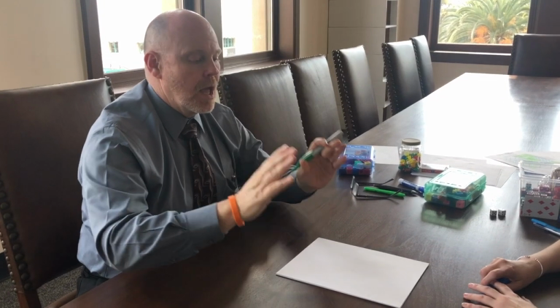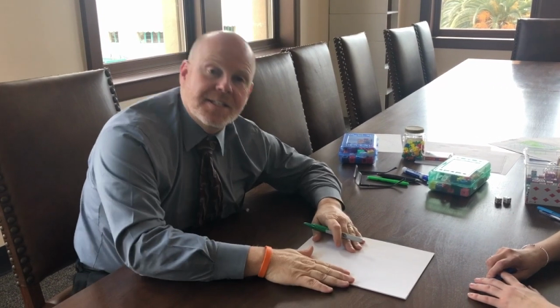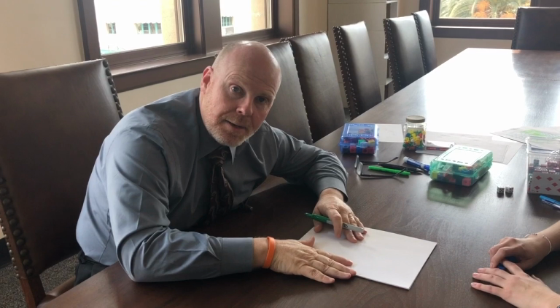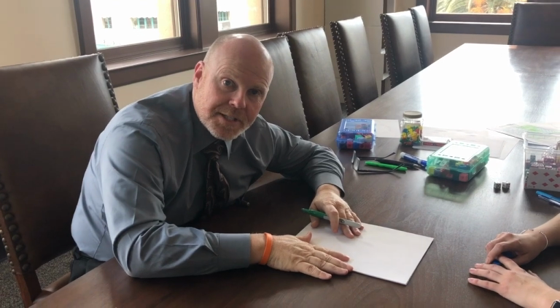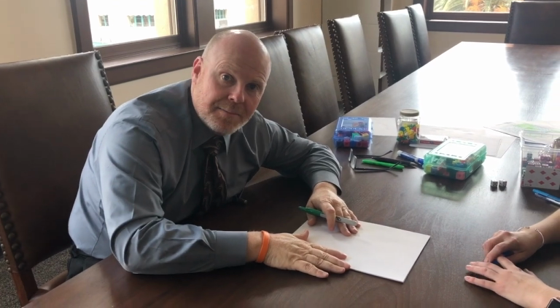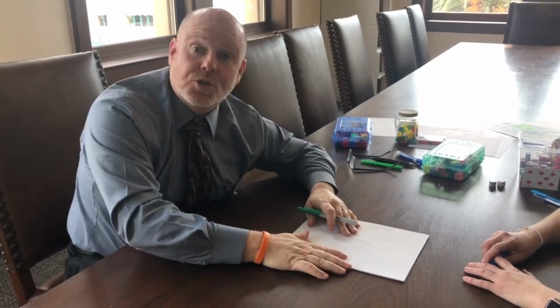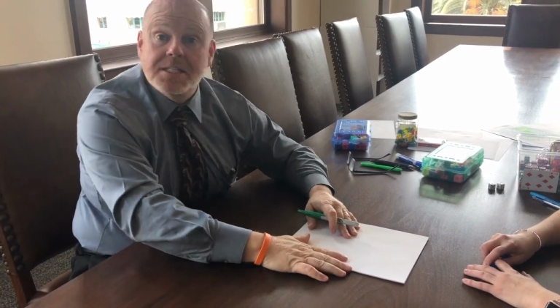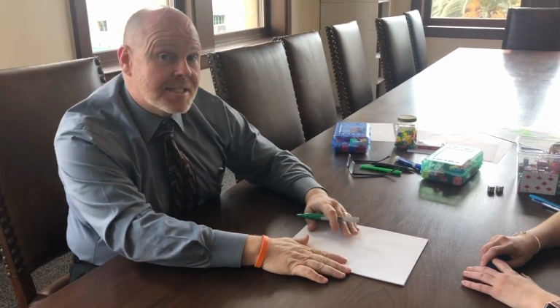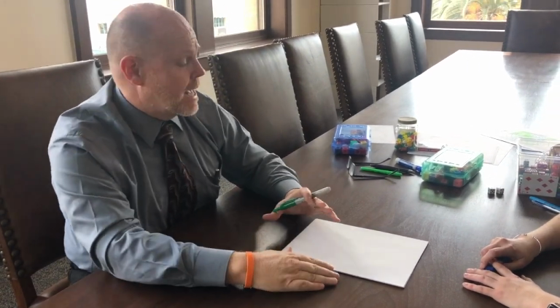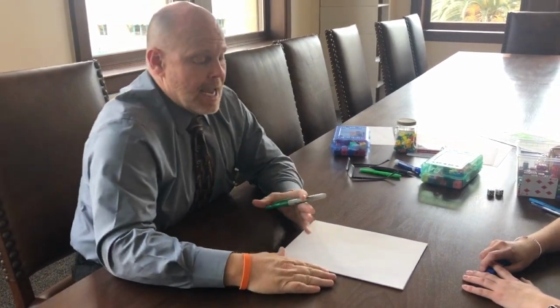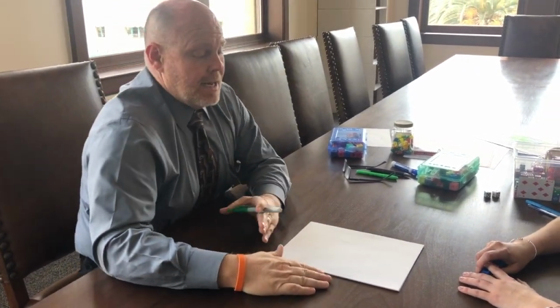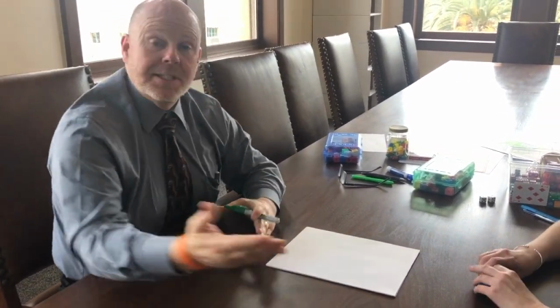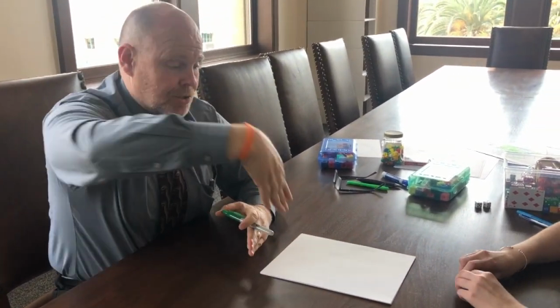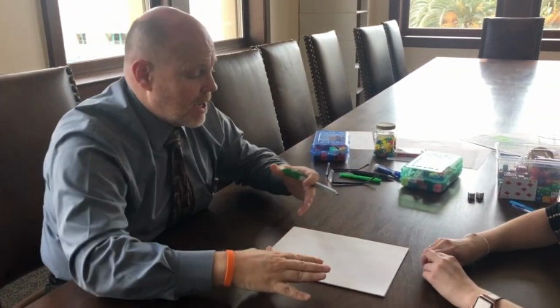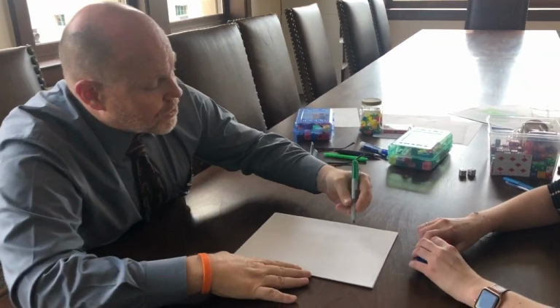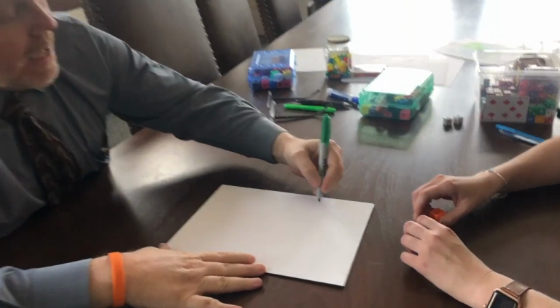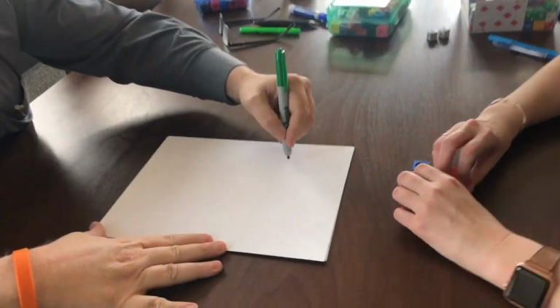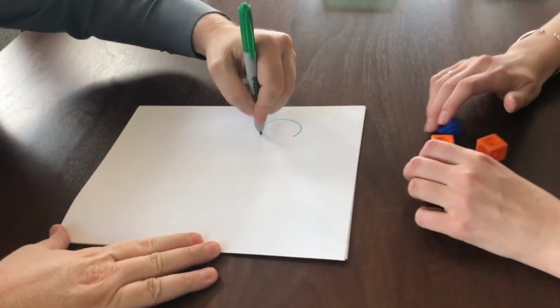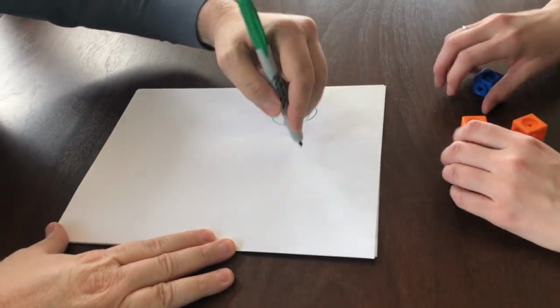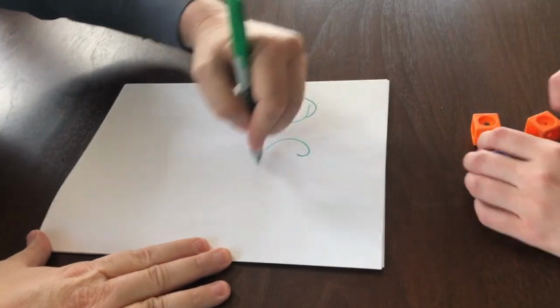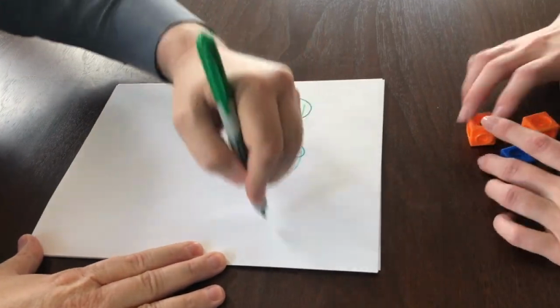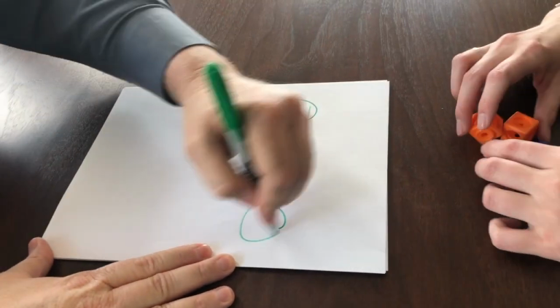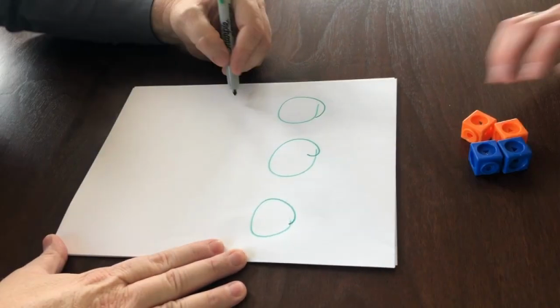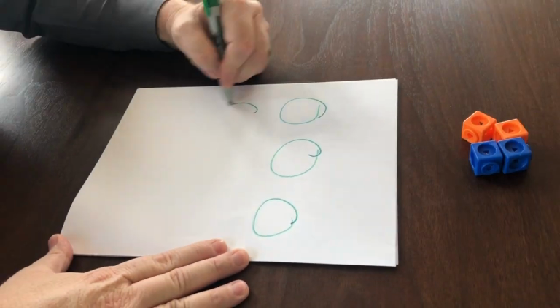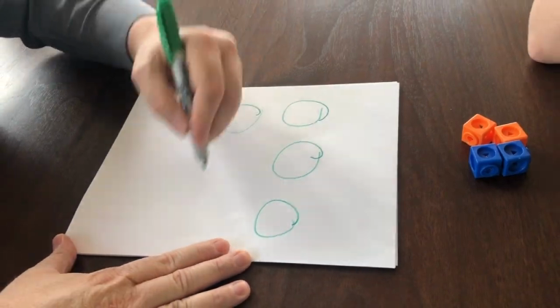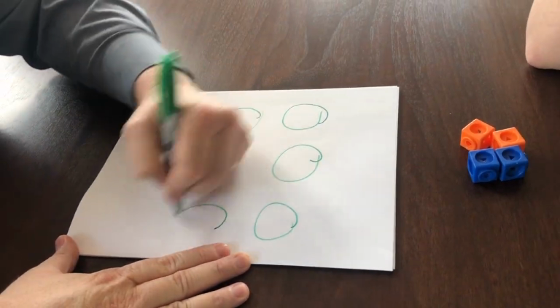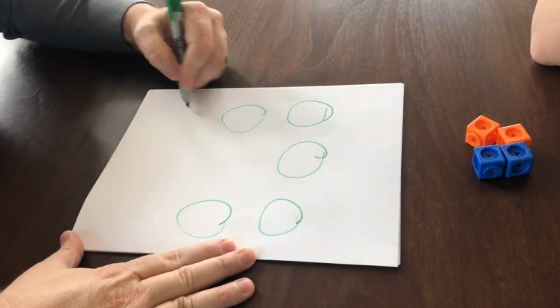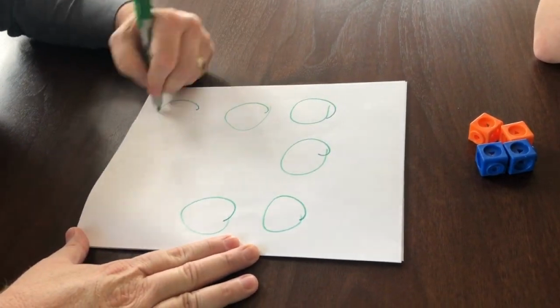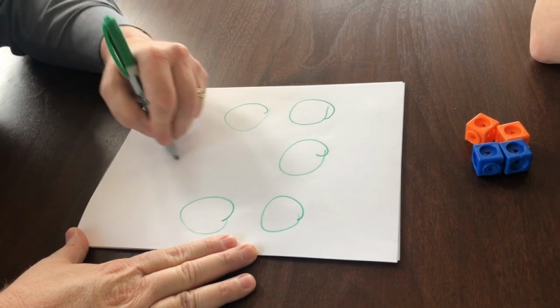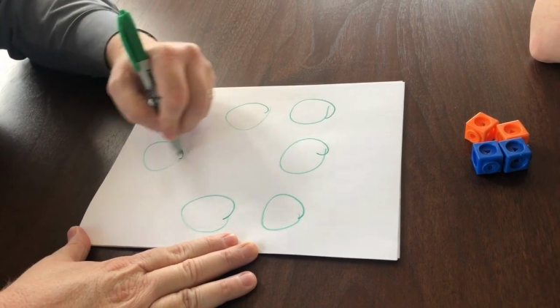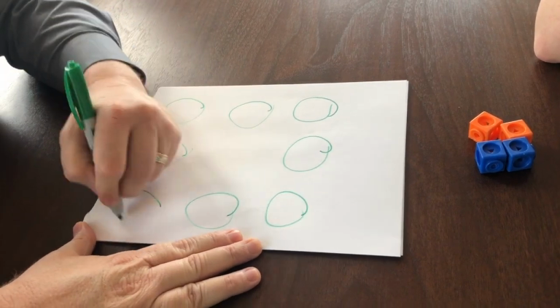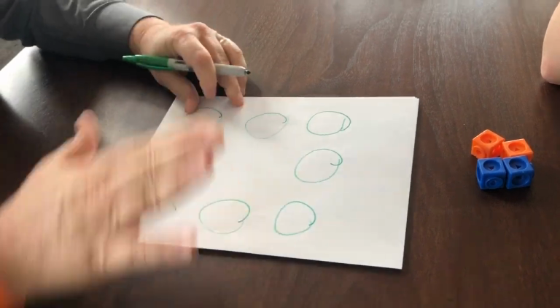This is a one-person game, it's called Trading Spaces, and it's really simple. It's a one-person puzzle, and all you have to do is start with your circles like this.